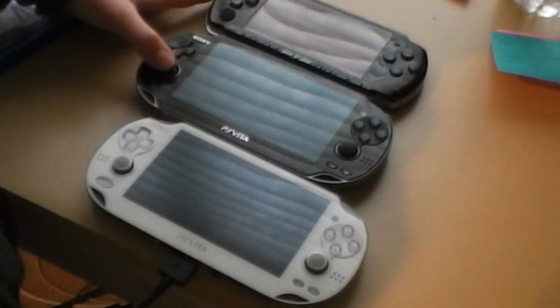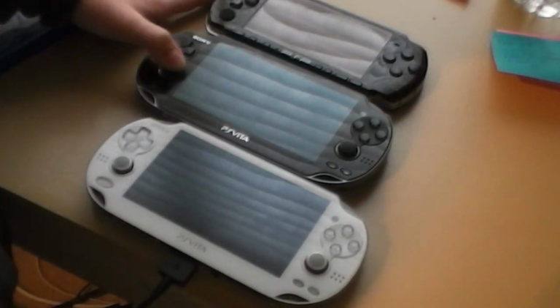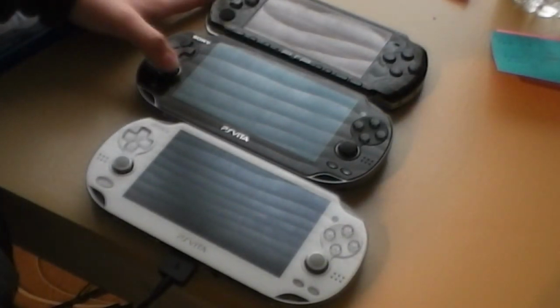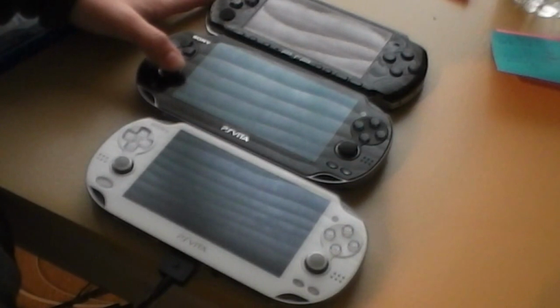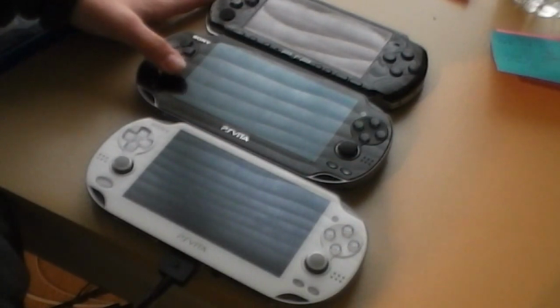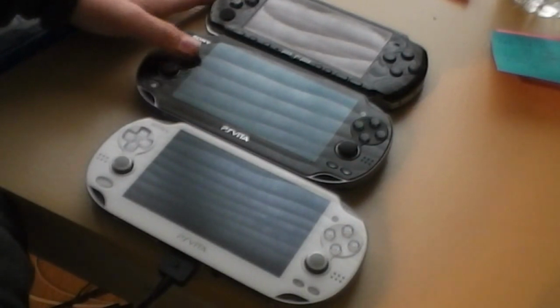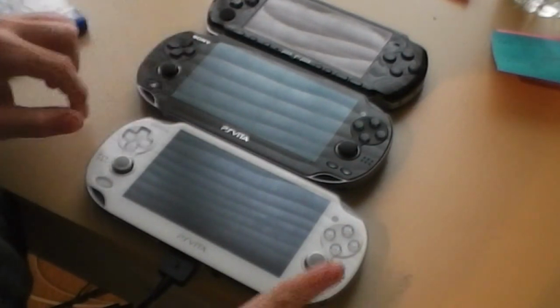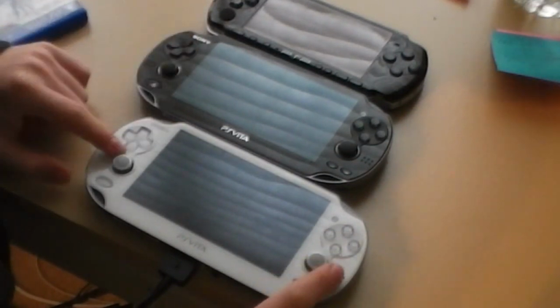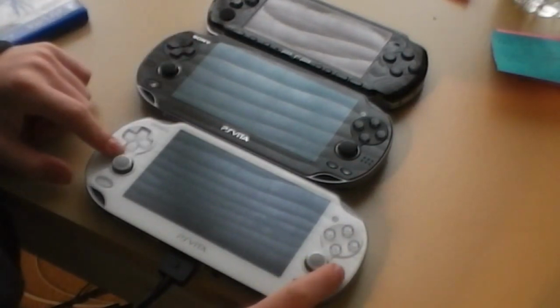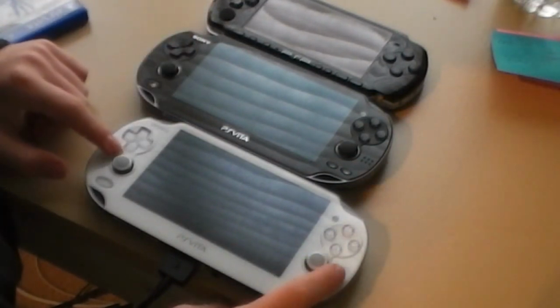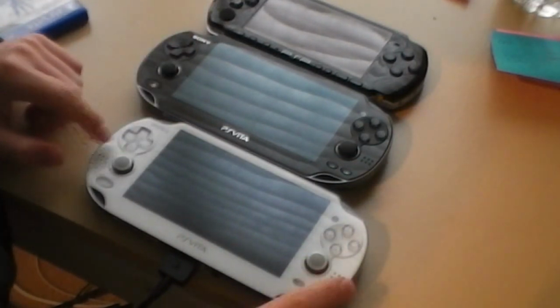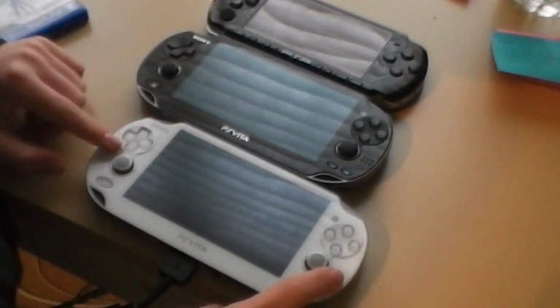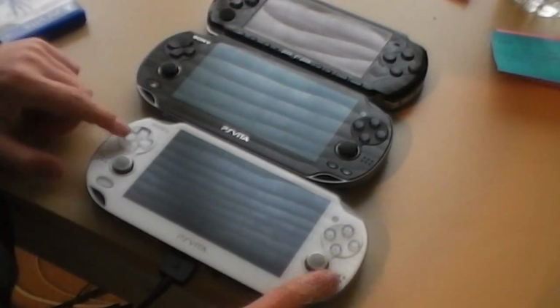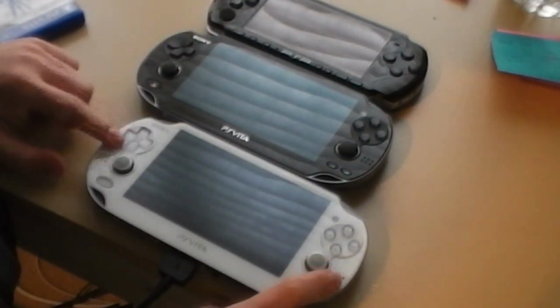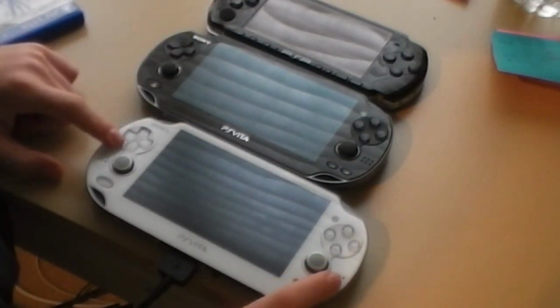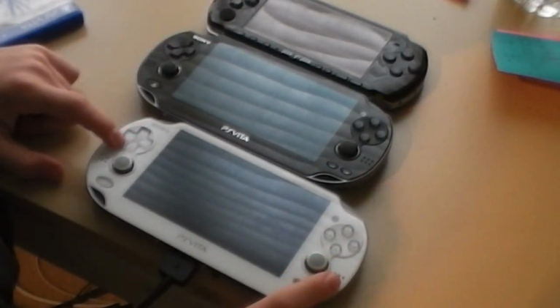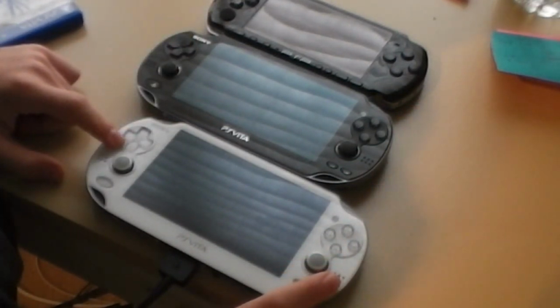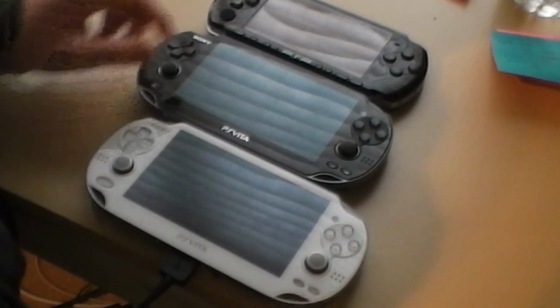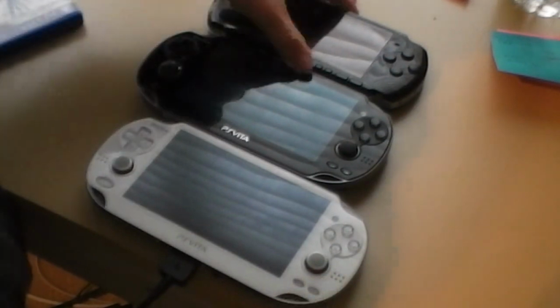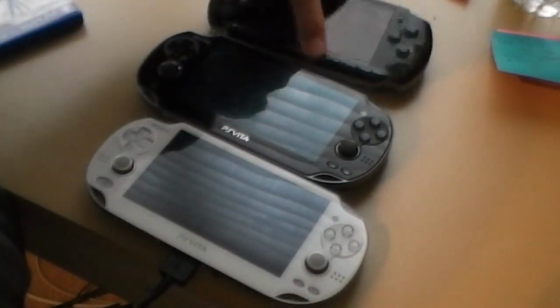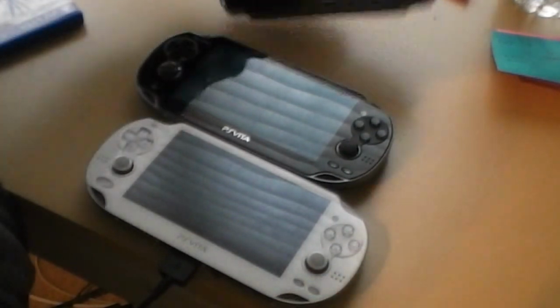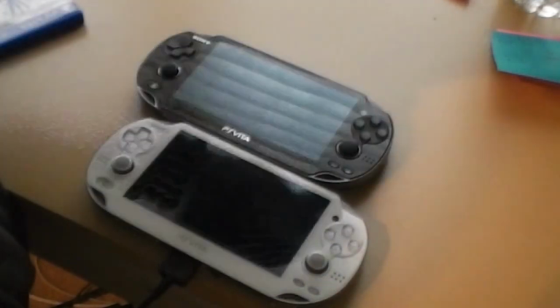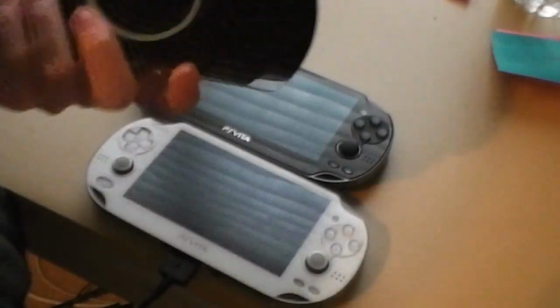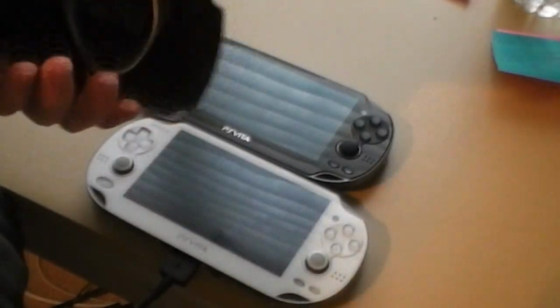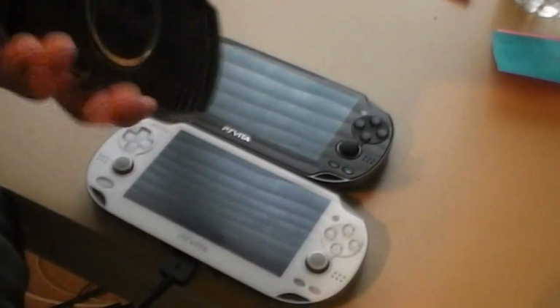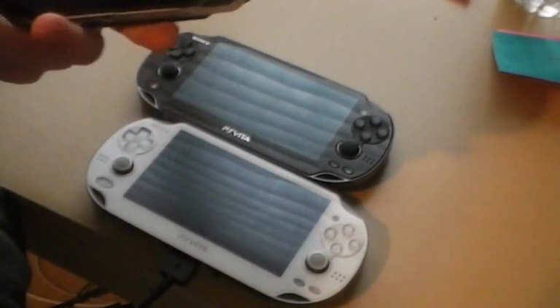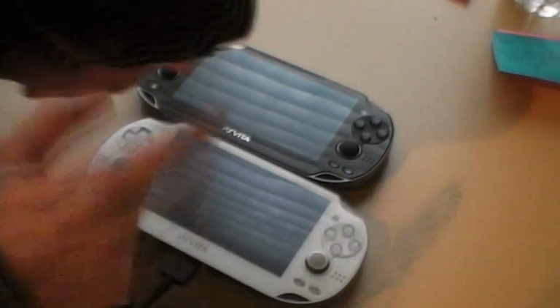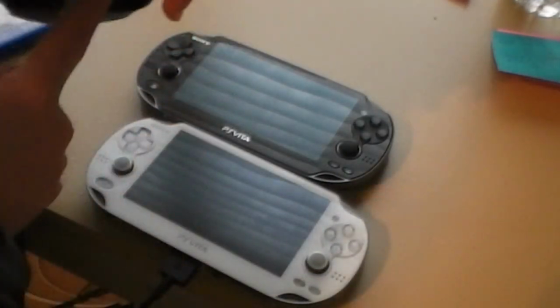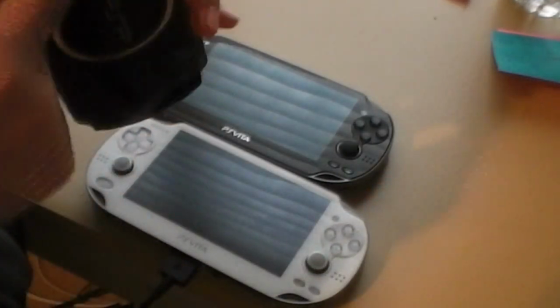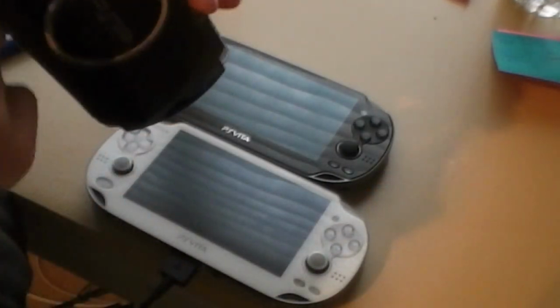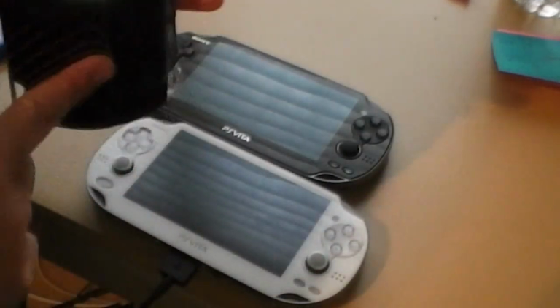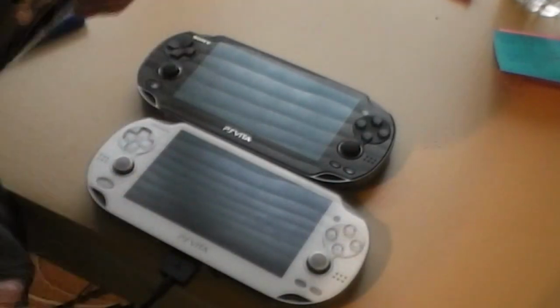The two joysticks are different, and the speakers are in different places. On the PS Vita the speakers are right here on the front, while on the PSP 3000 they're somewhere in the back.